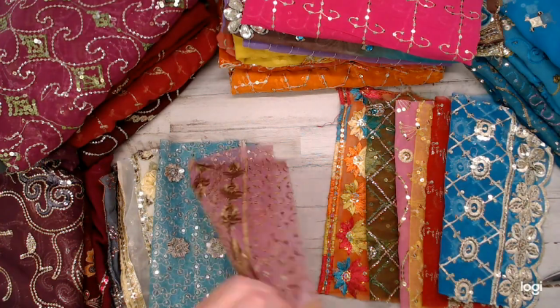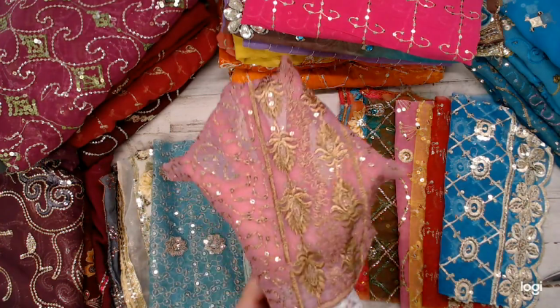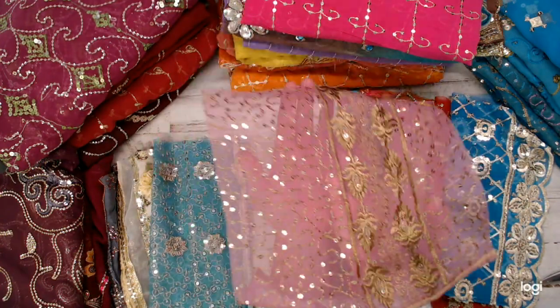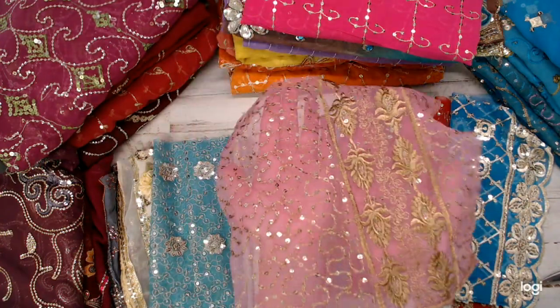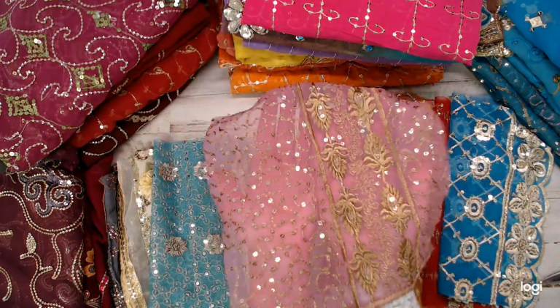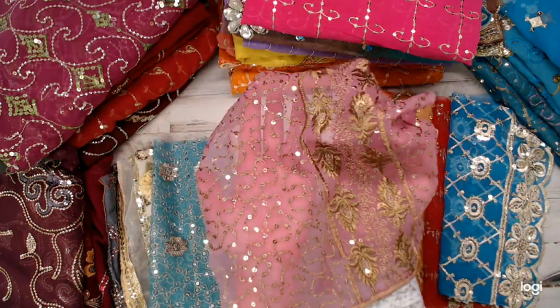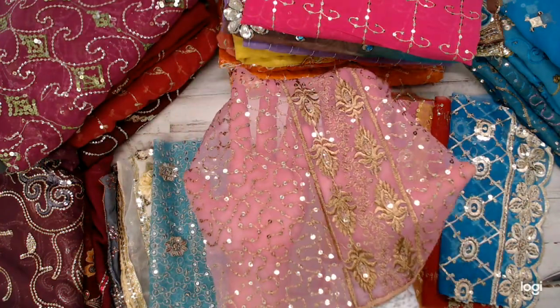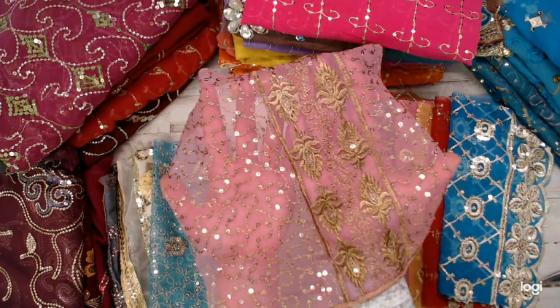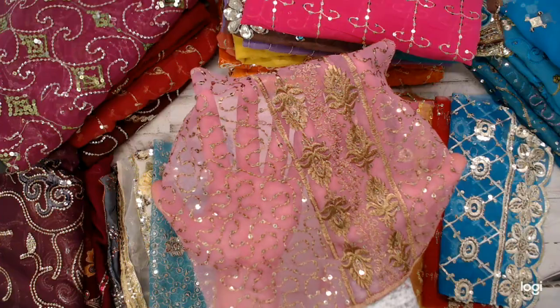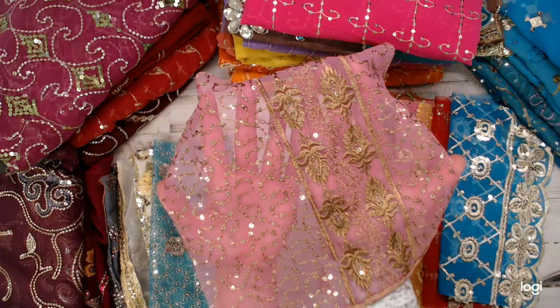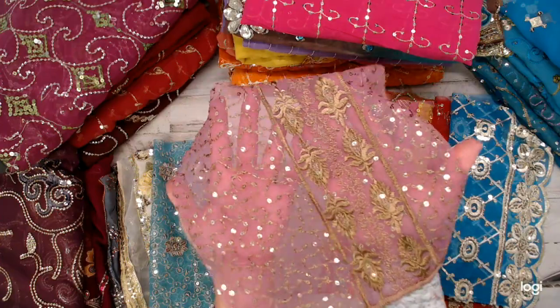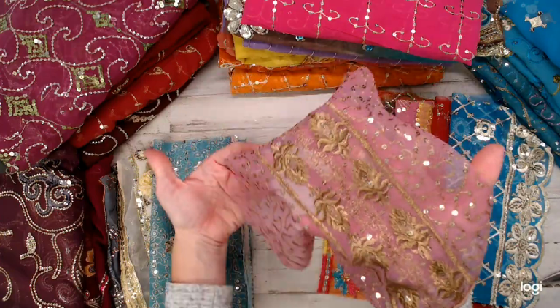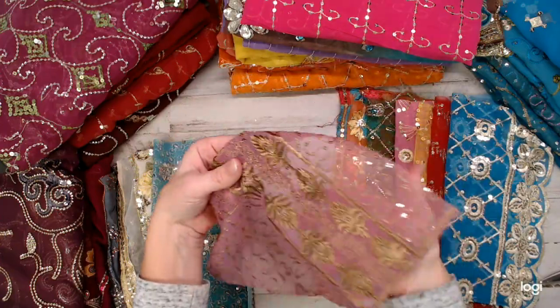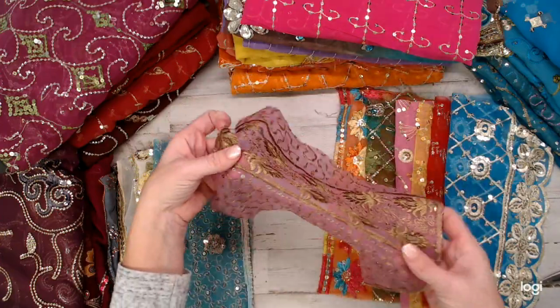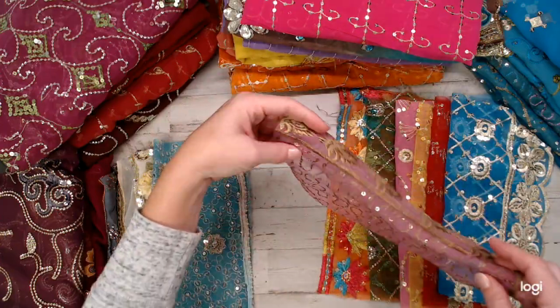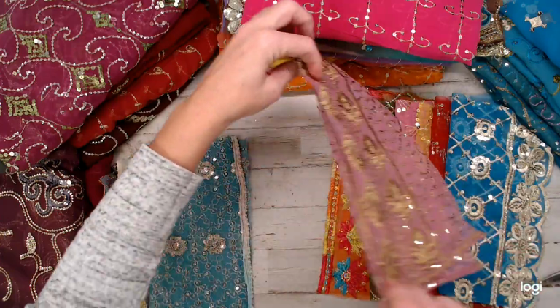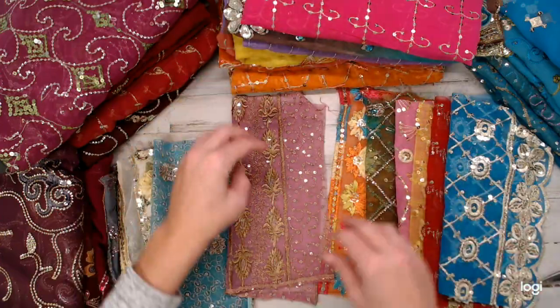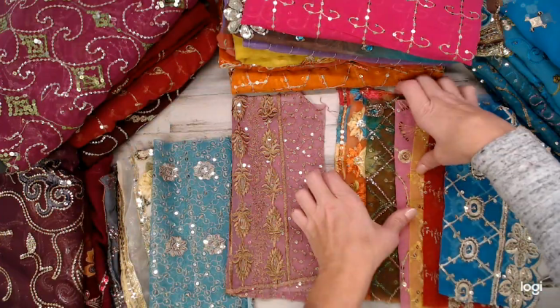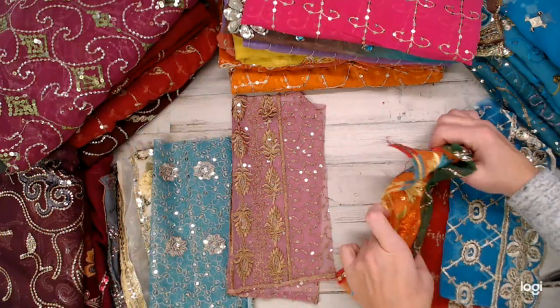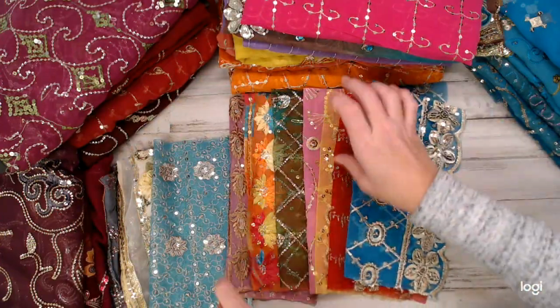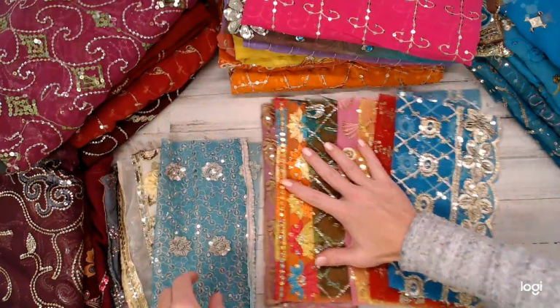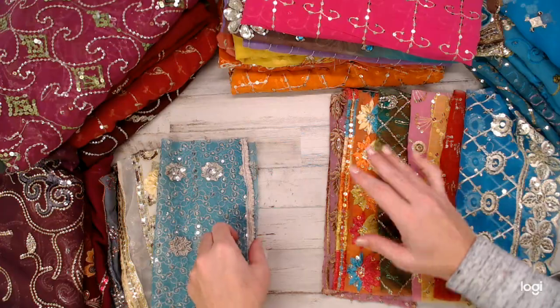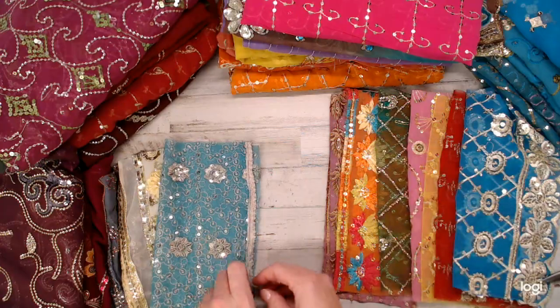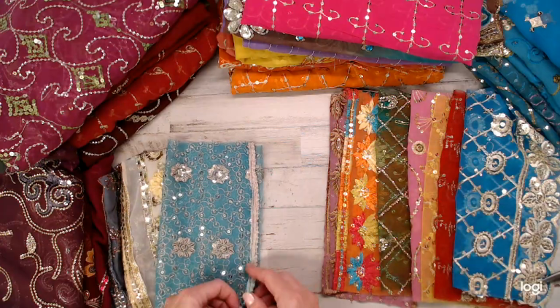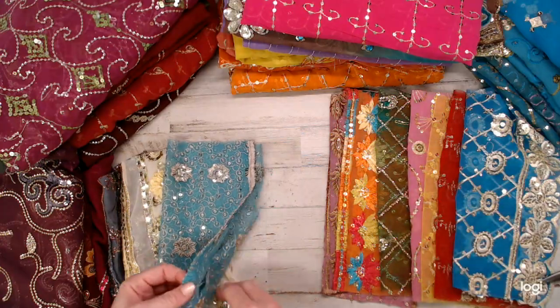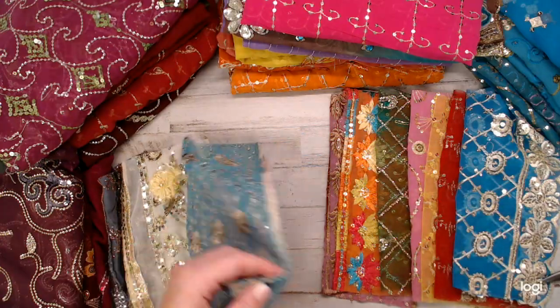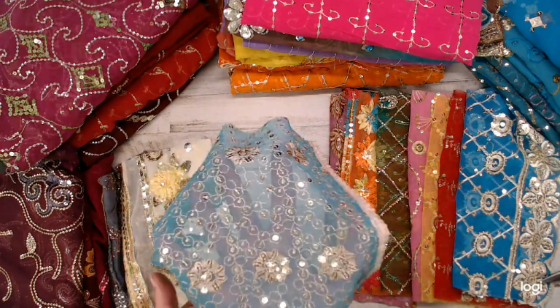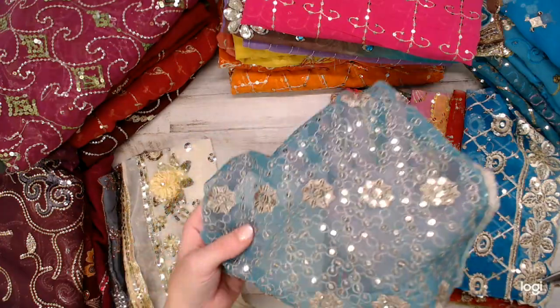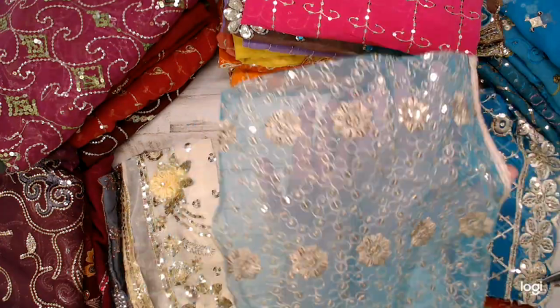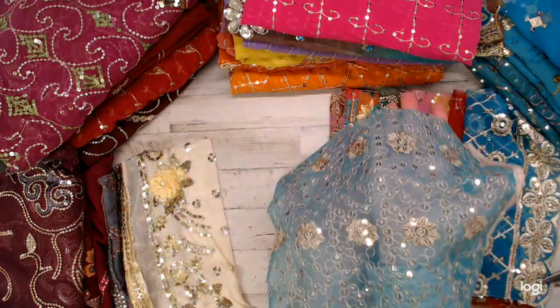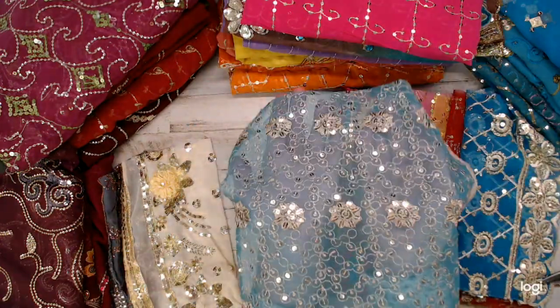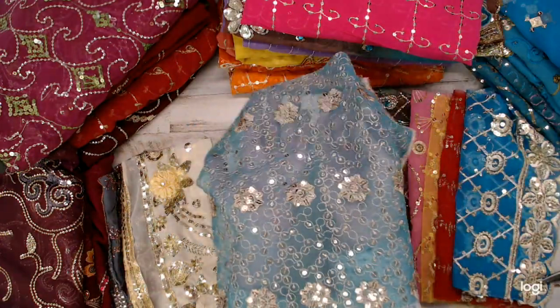This is my favorite one here — it's like a lavender purple with some gold. That's gorgeous. And then here we've got a blue one.